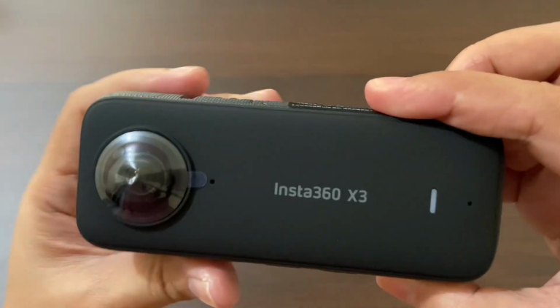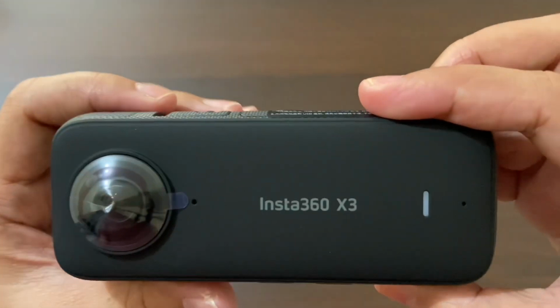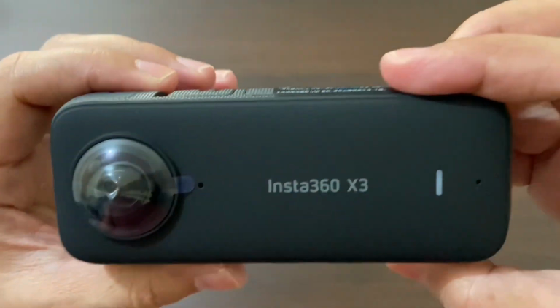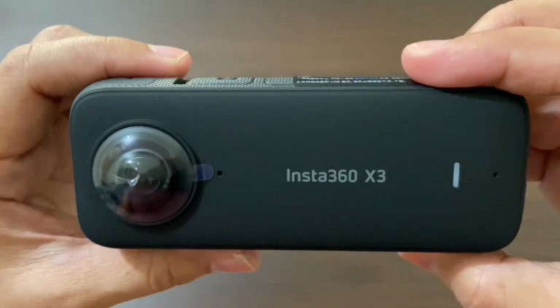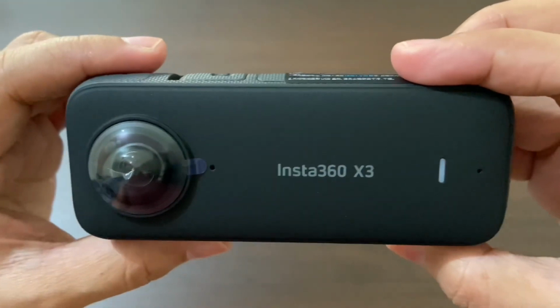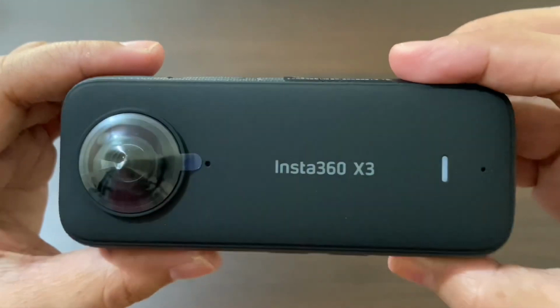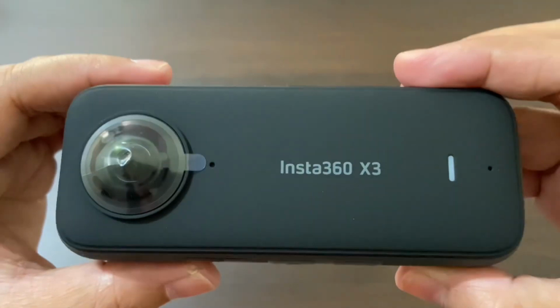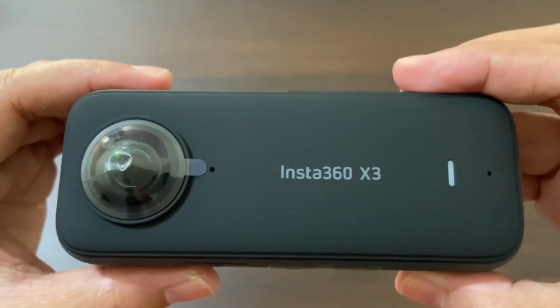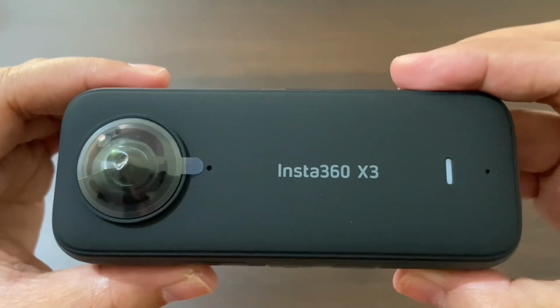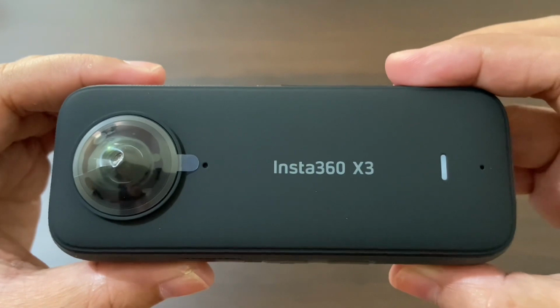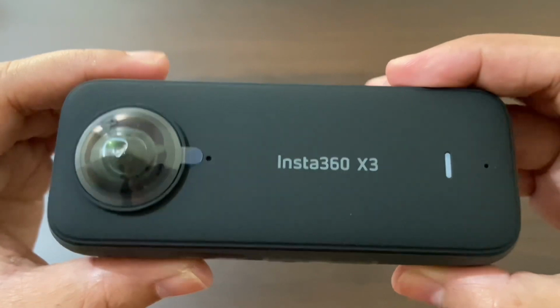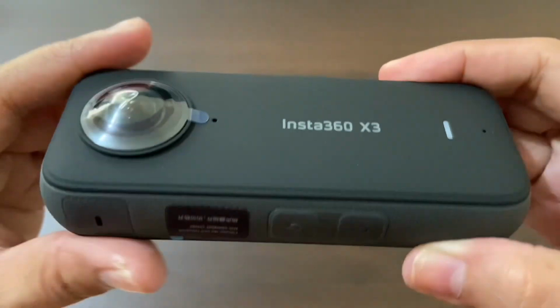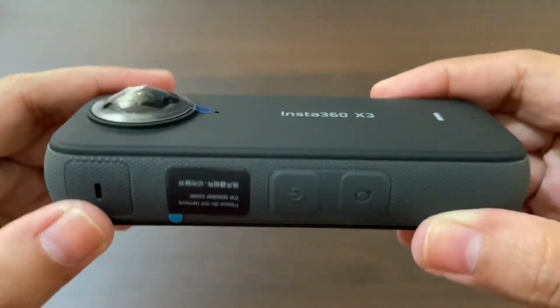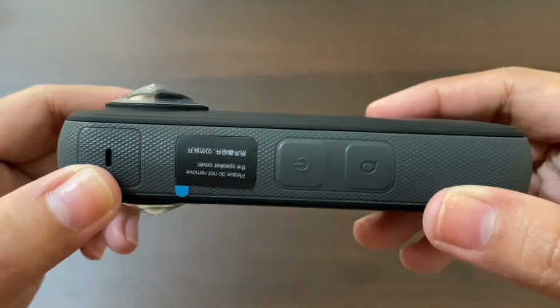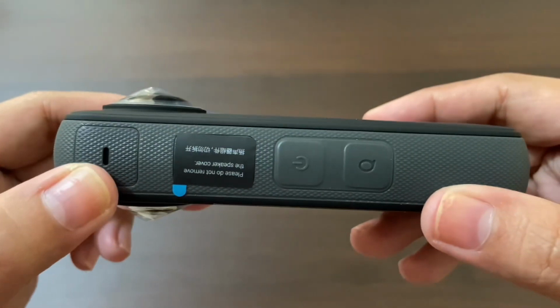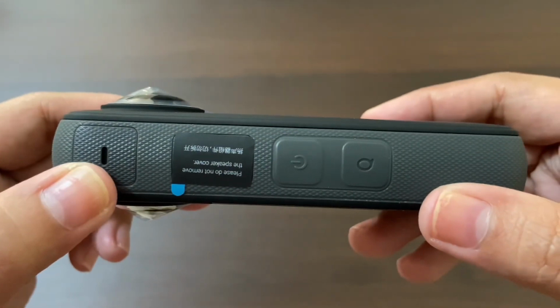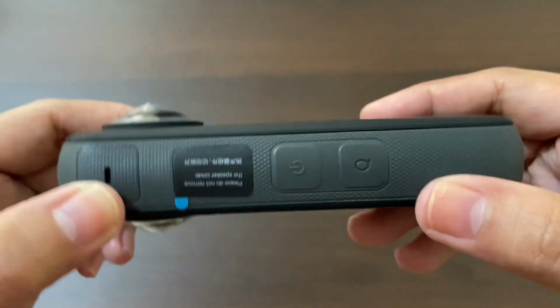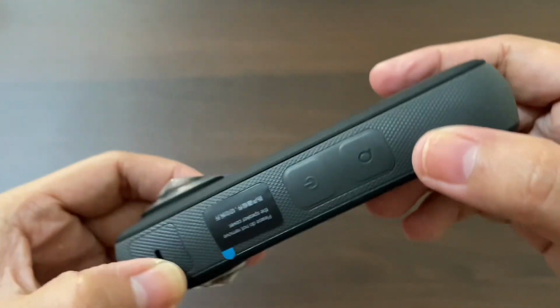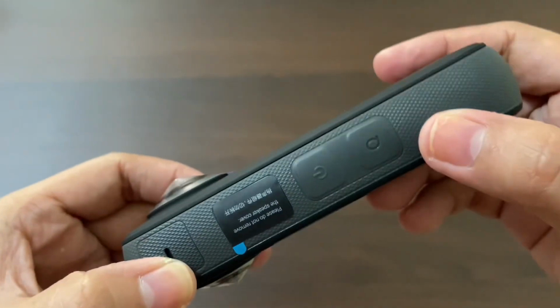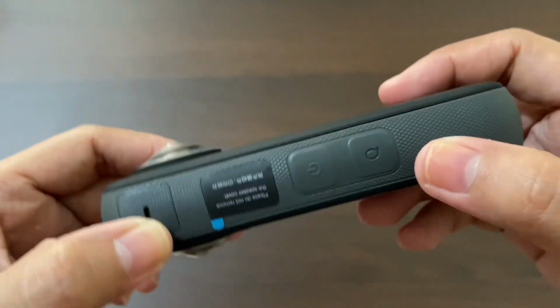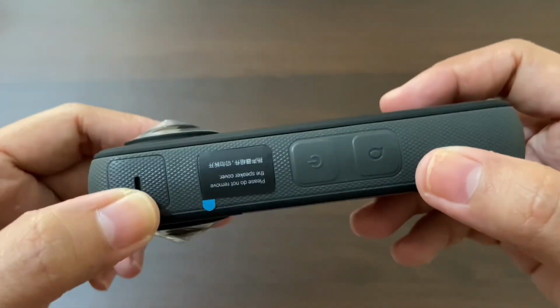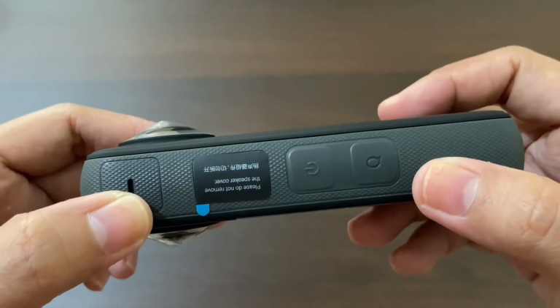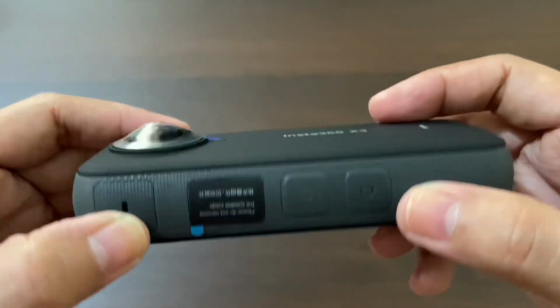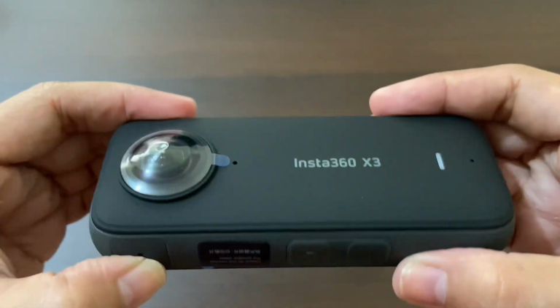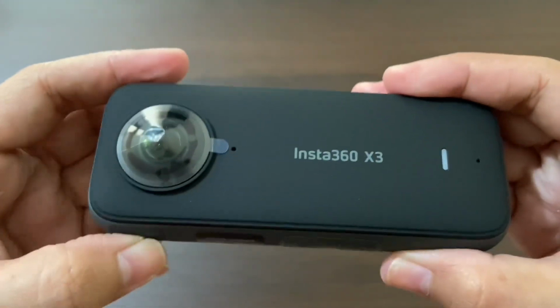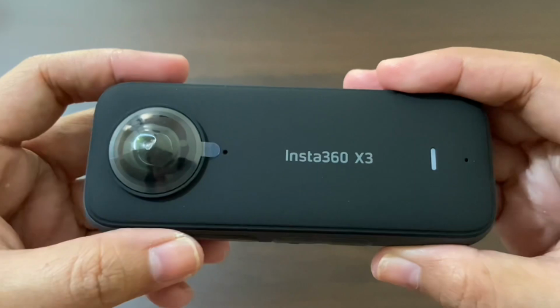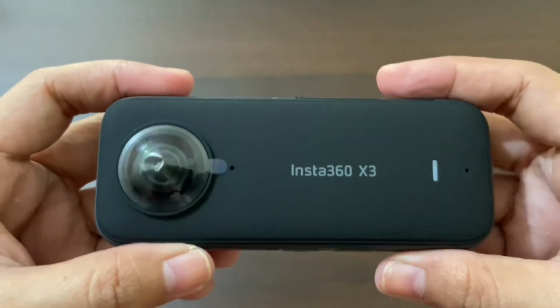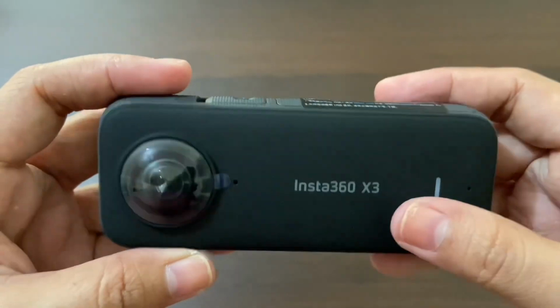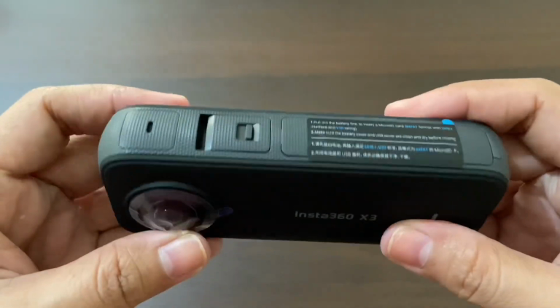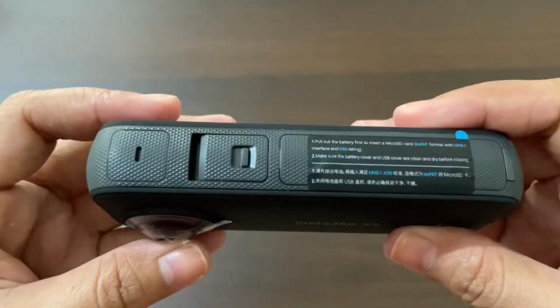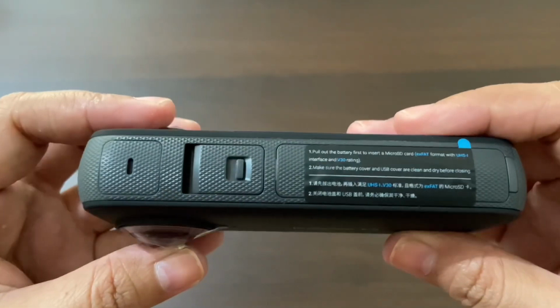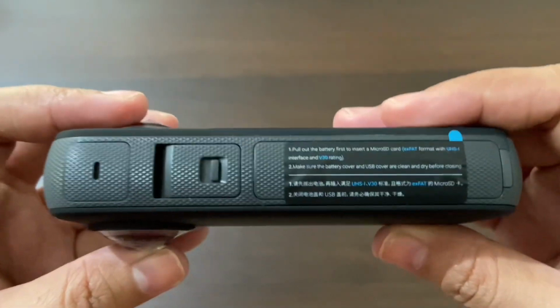The Insta360 X3 has a built-in battery that provides up to 60 minutes of continuous shooting time.